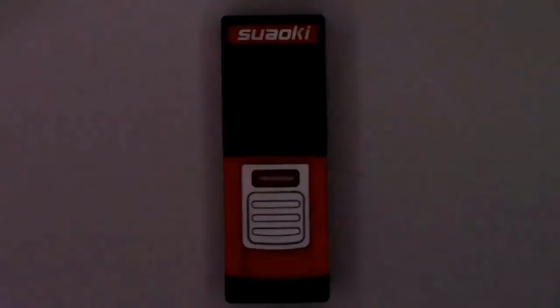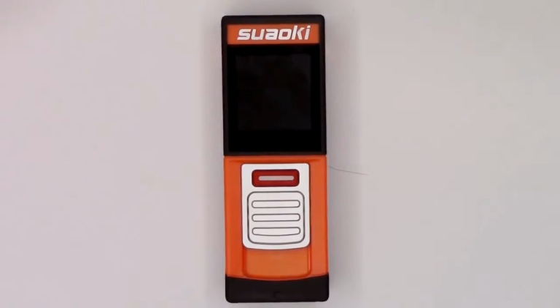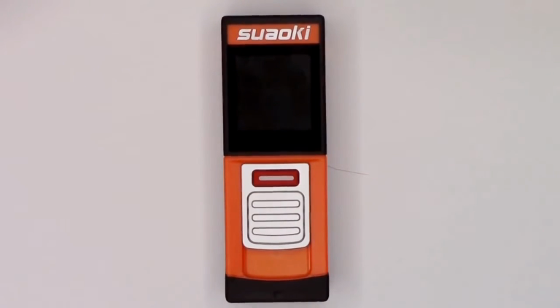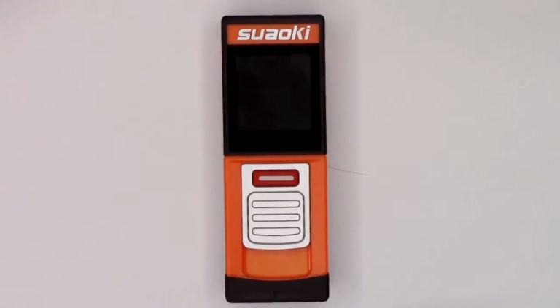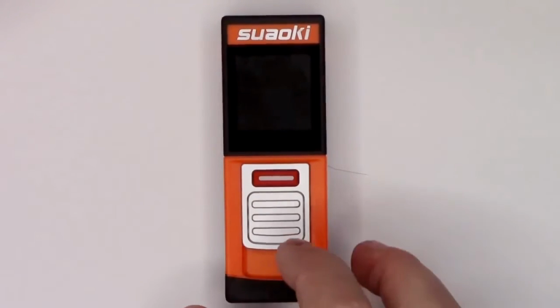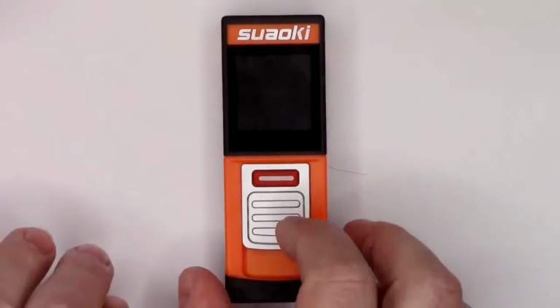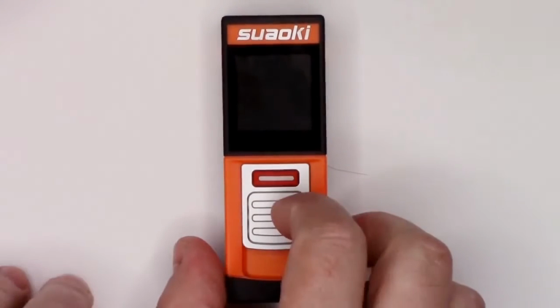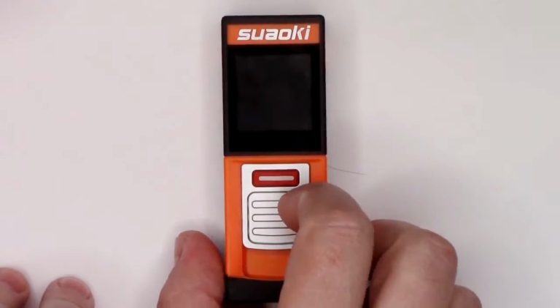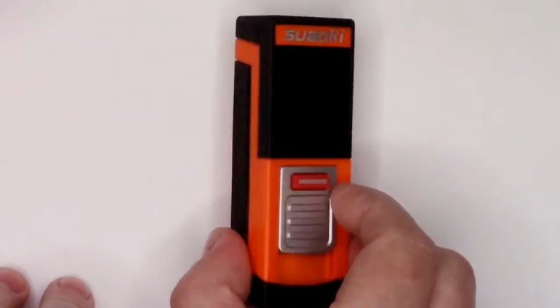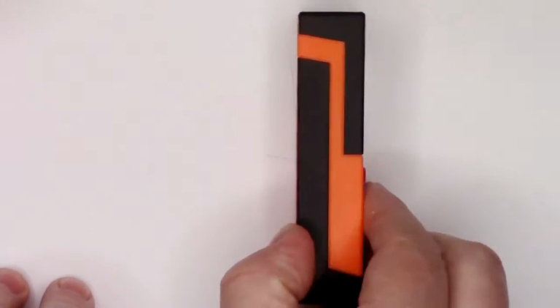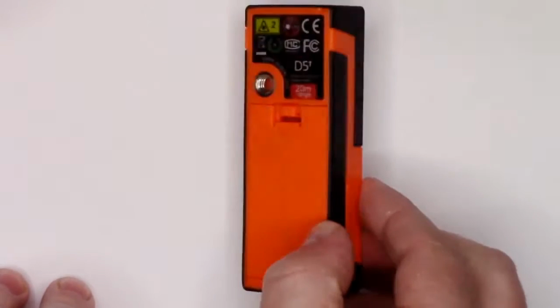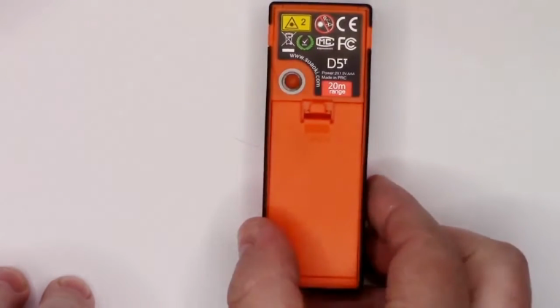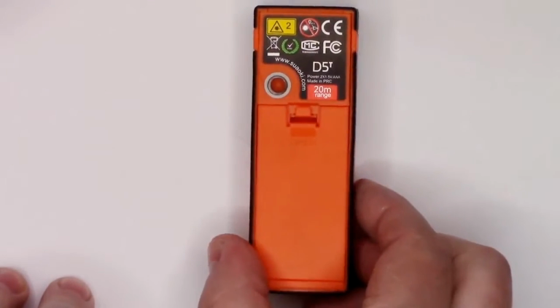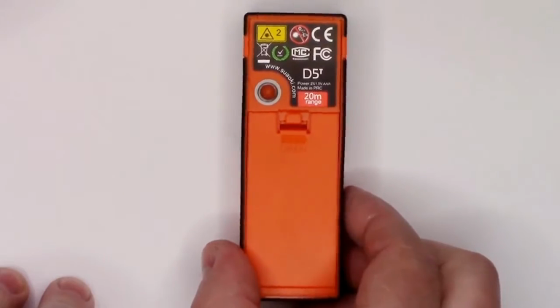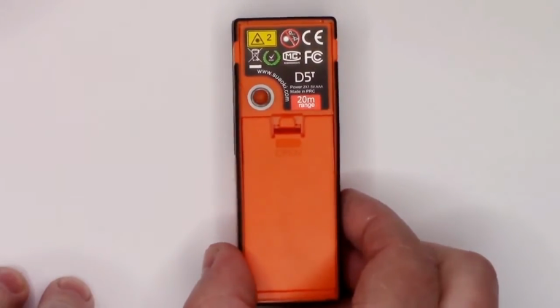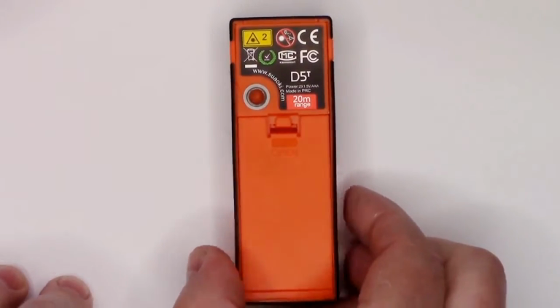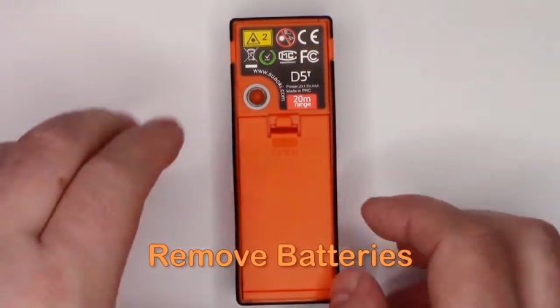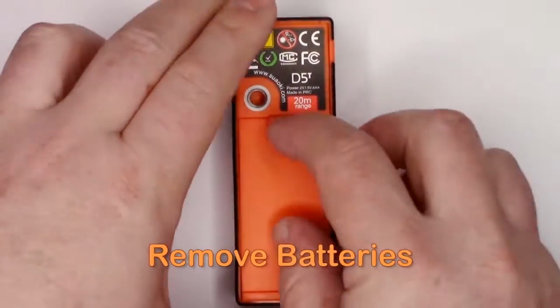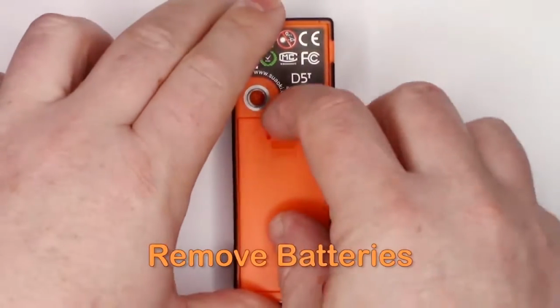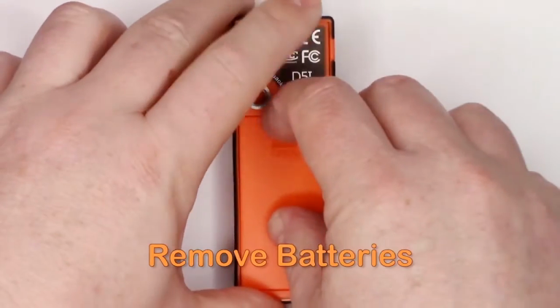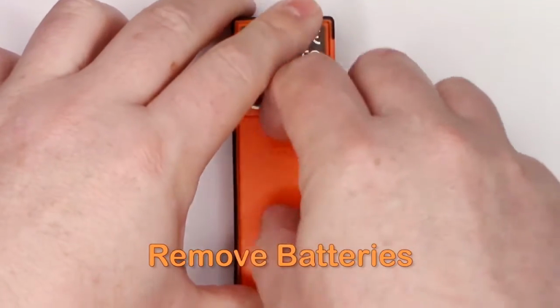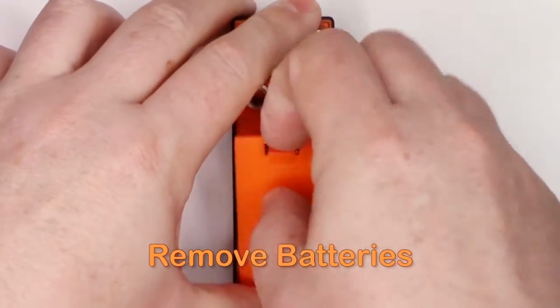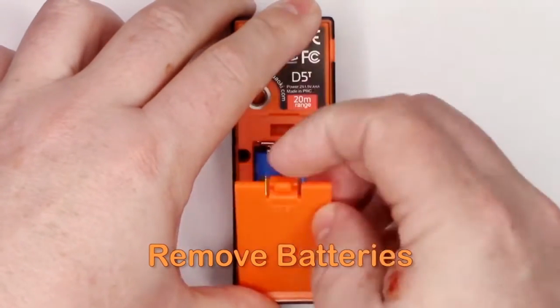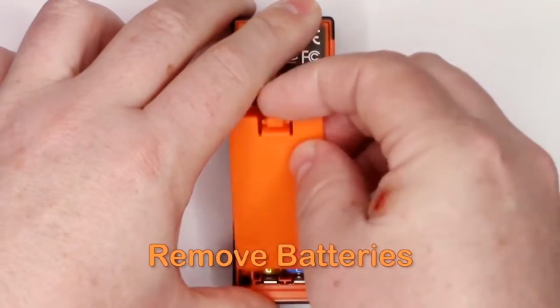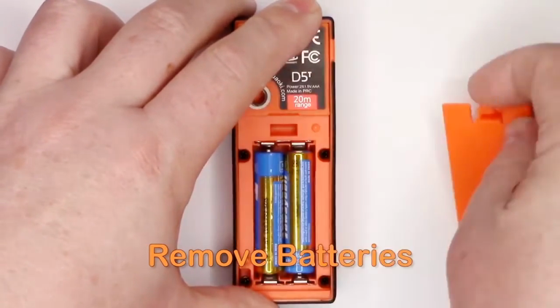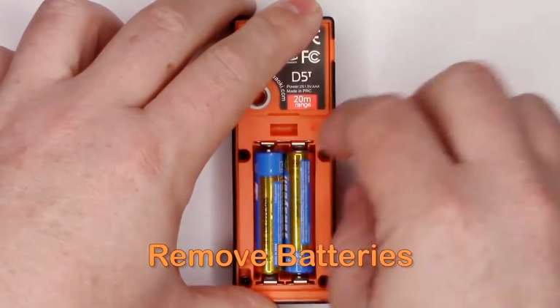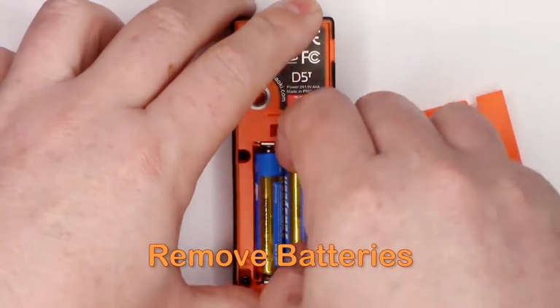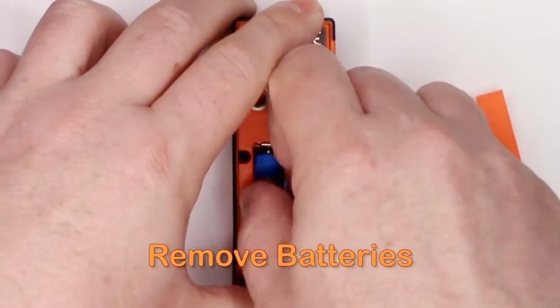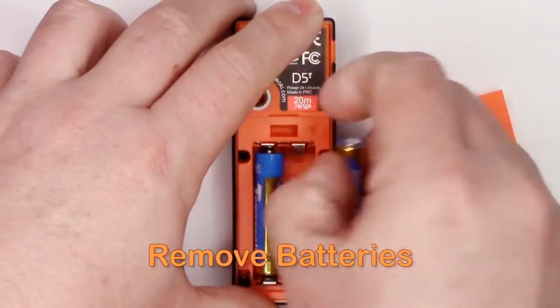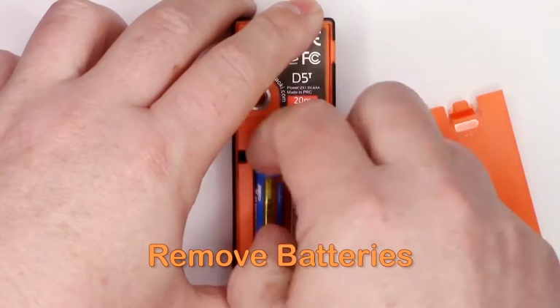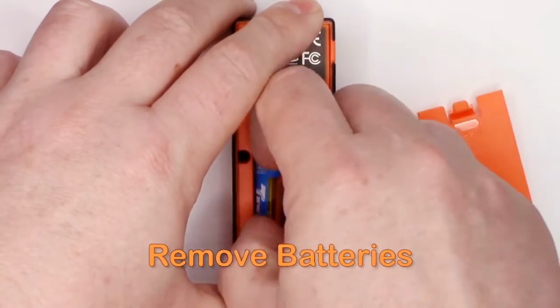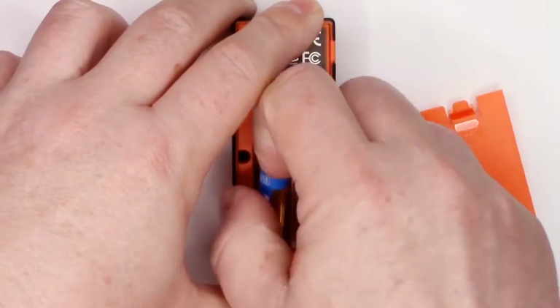We'll start taking it apart from the back. Open up the battery compartment, remove the batteries, and then use a Phillips head screwdriver to remove four case screws.